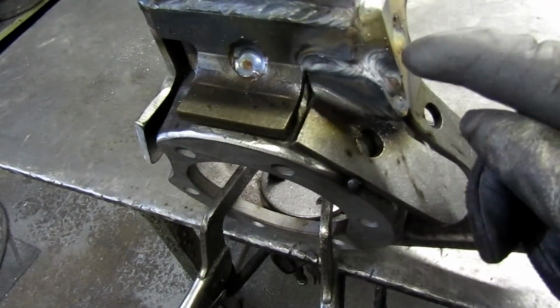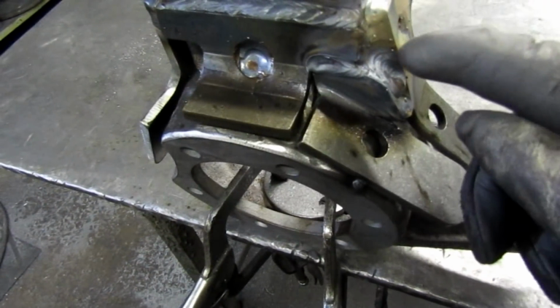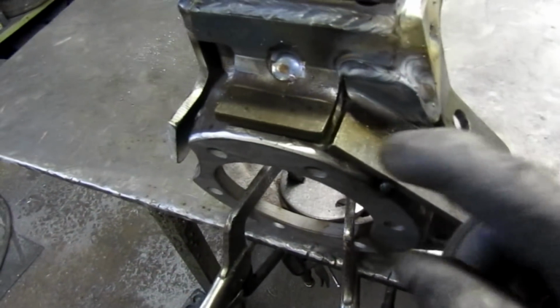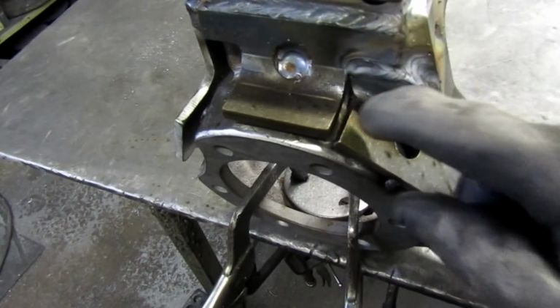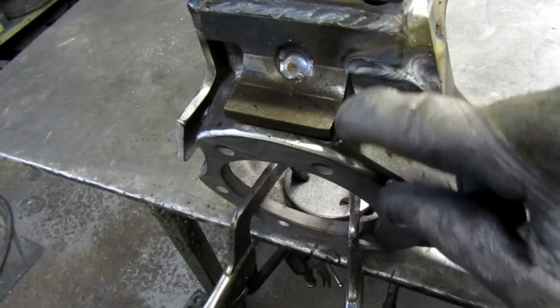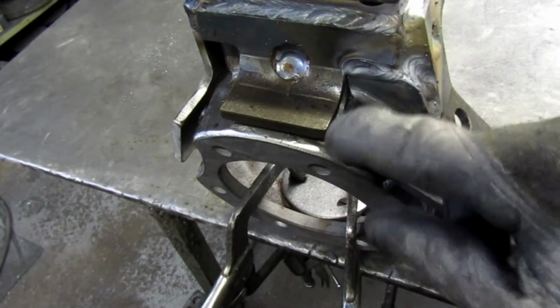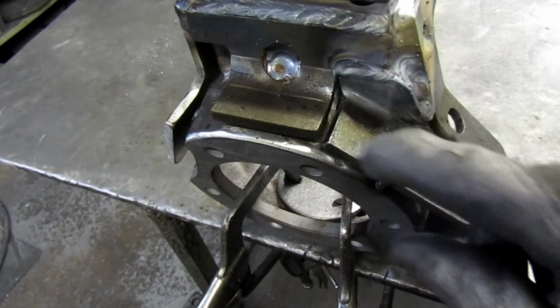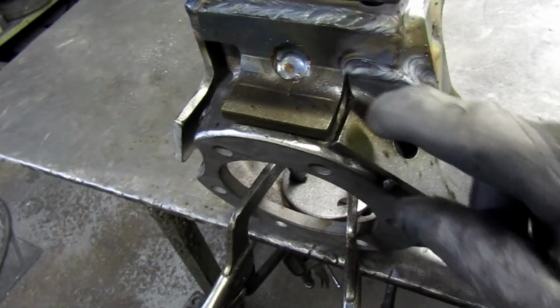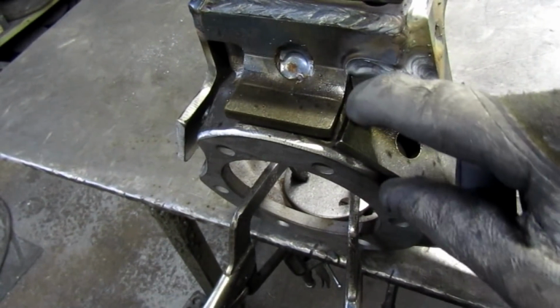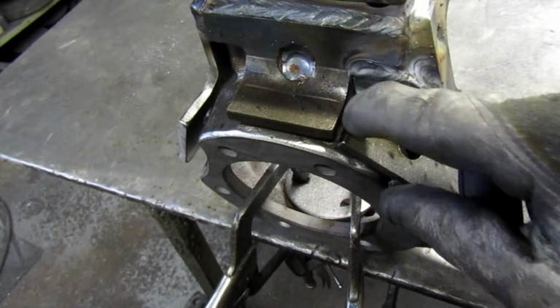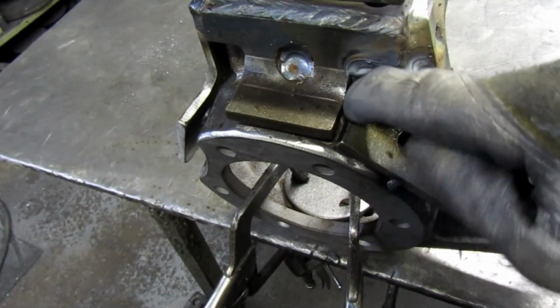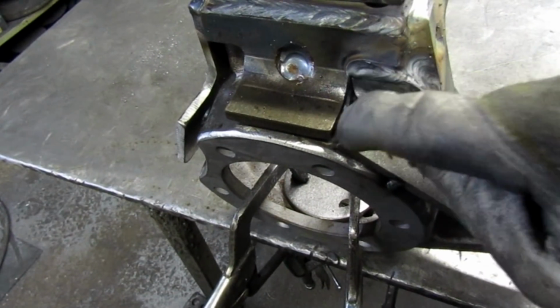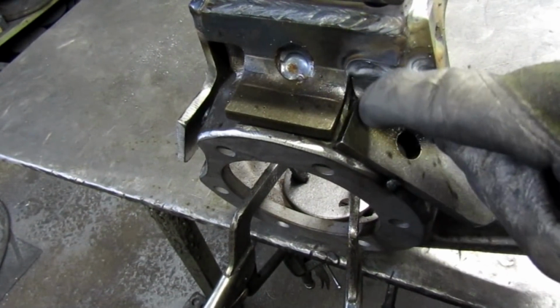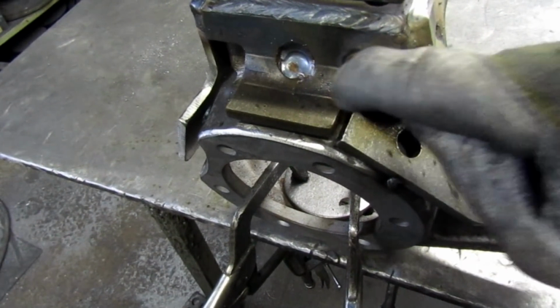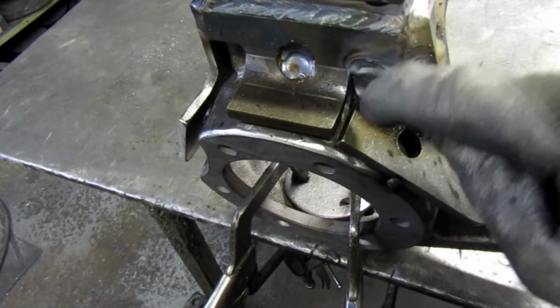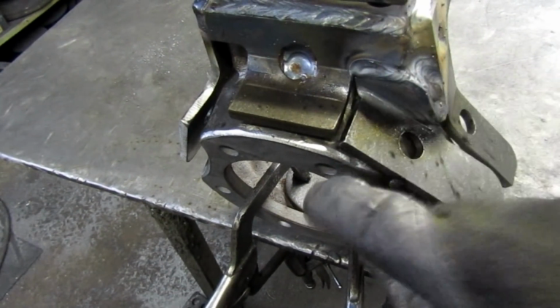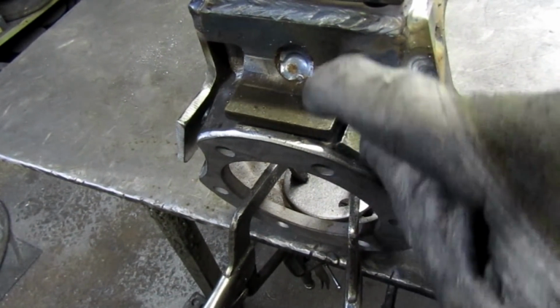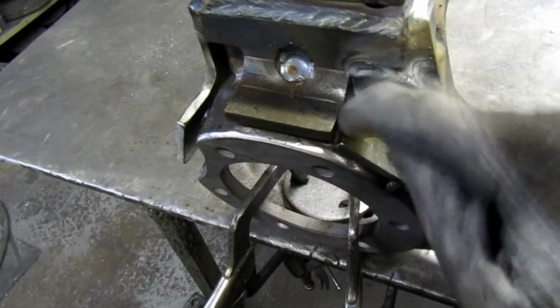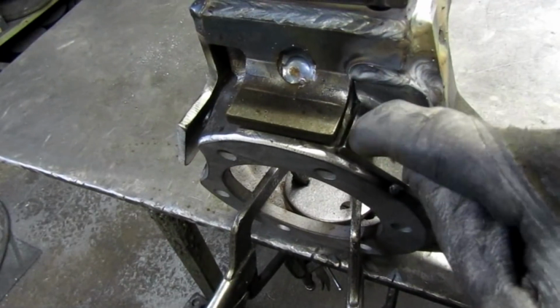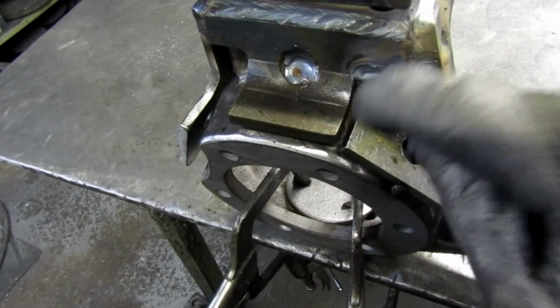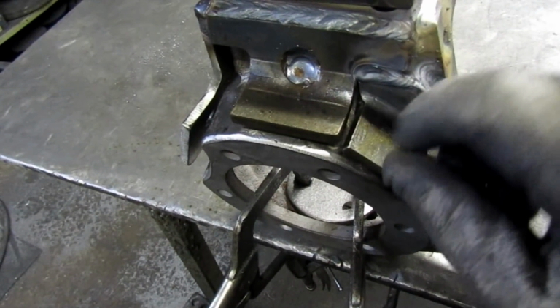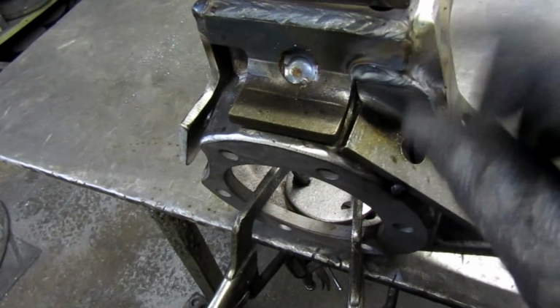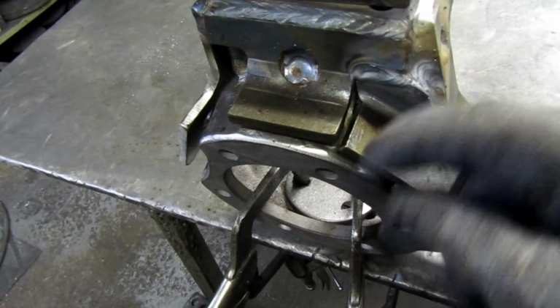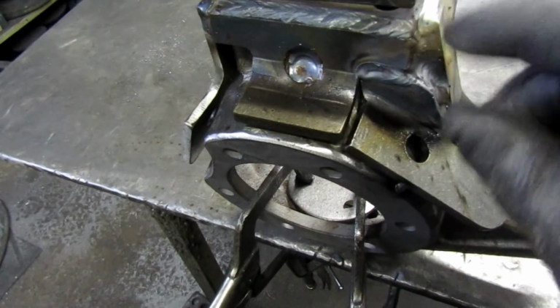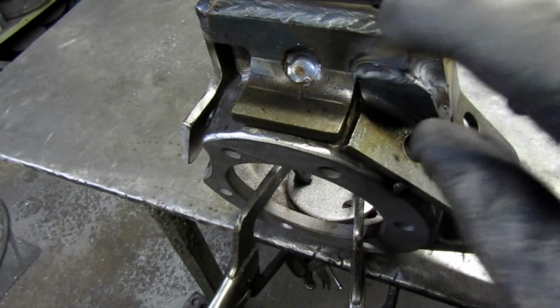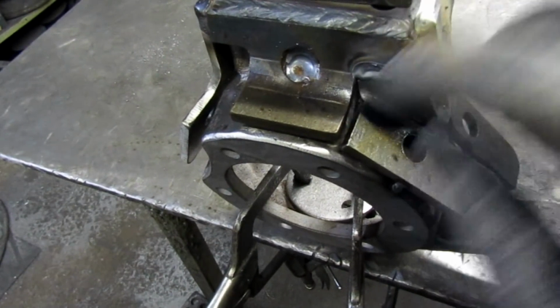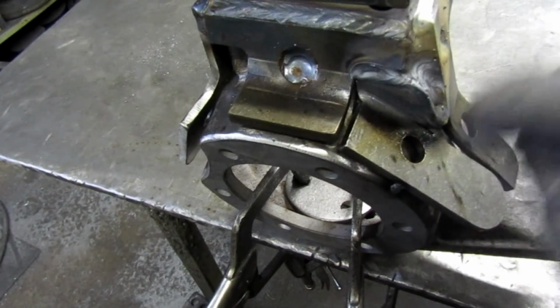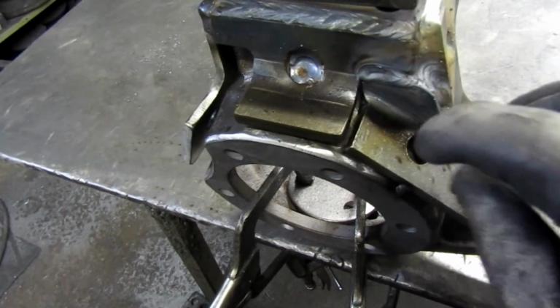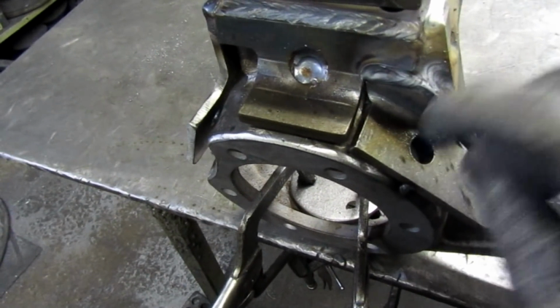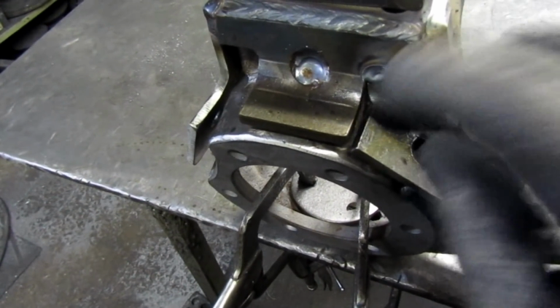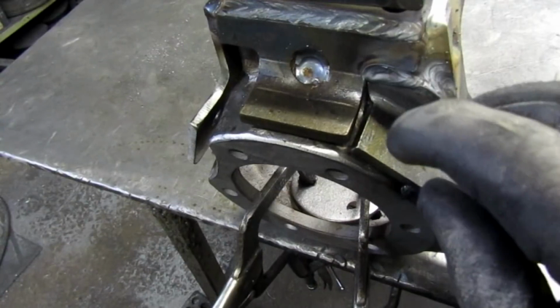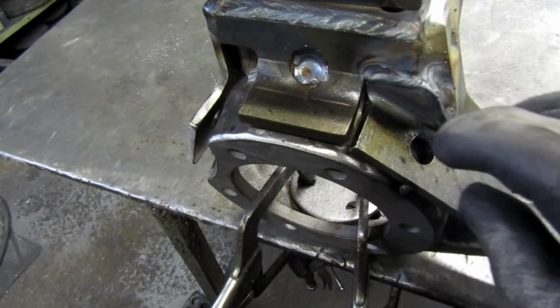You don't want these pieces to fit together perfectly, because when you put your root pass in there, you can grab the knuckle and these two pieces all in one shot.